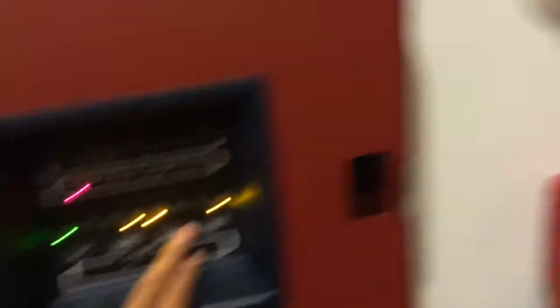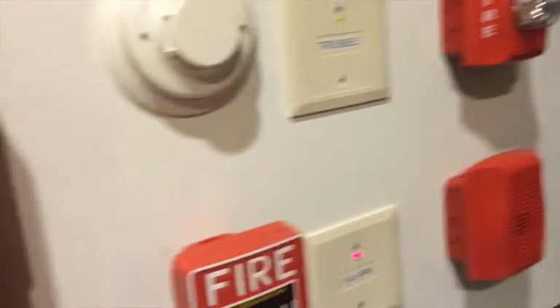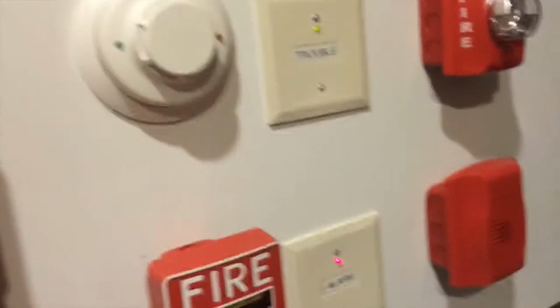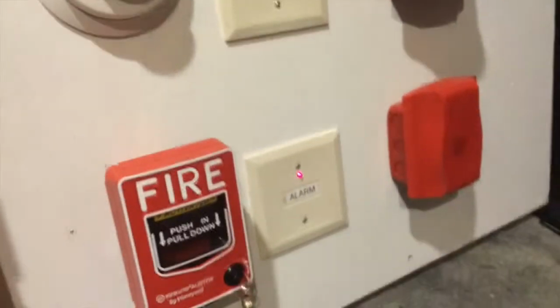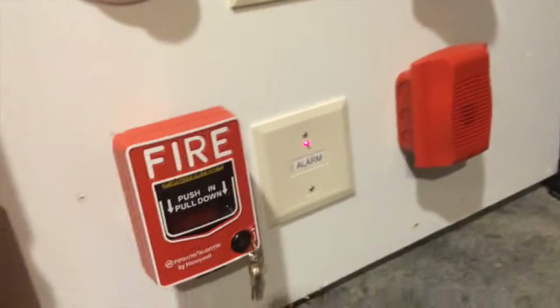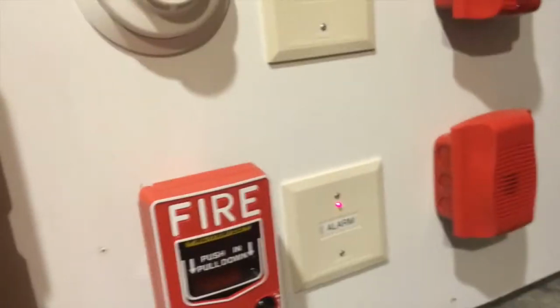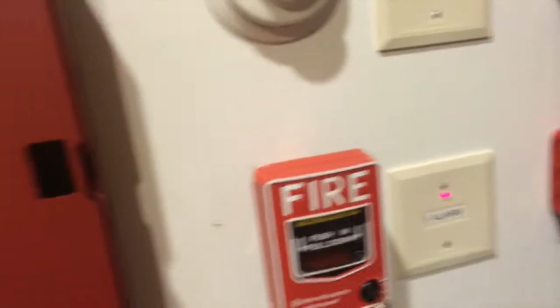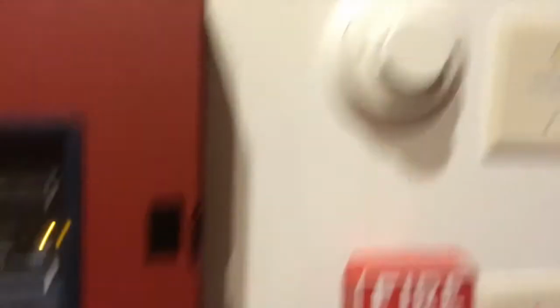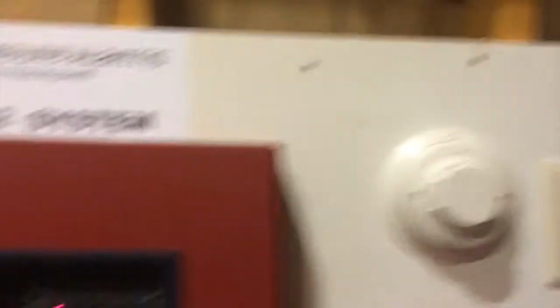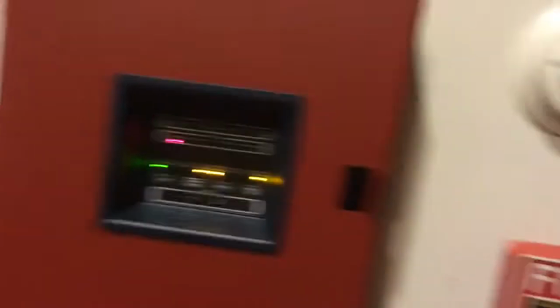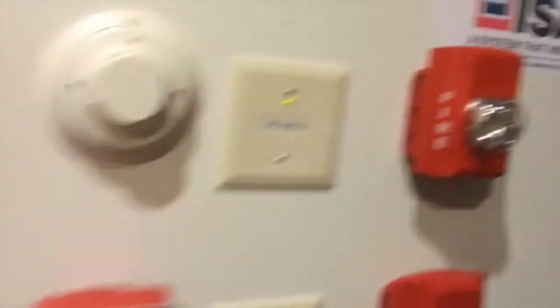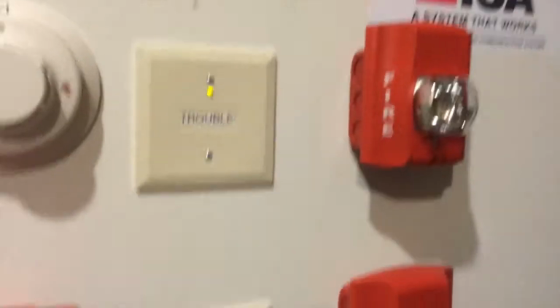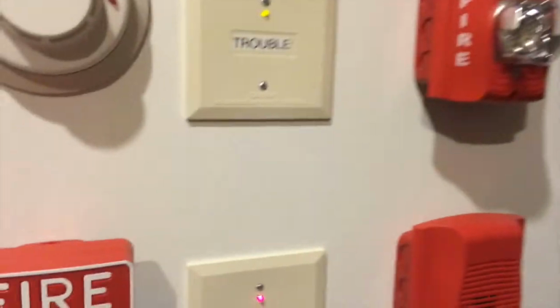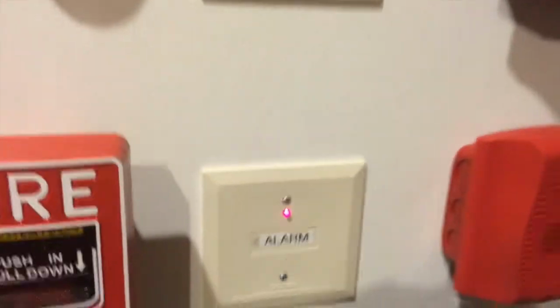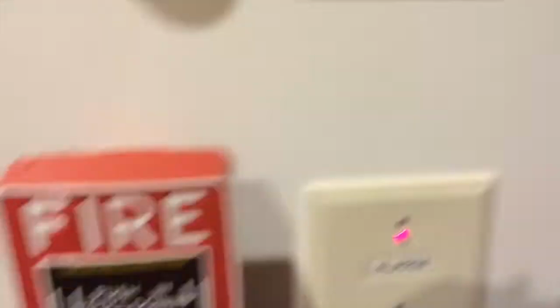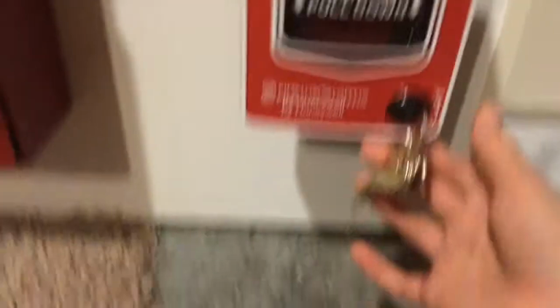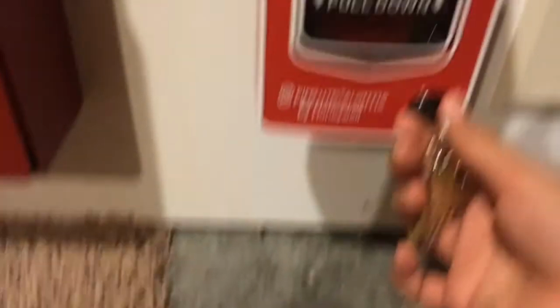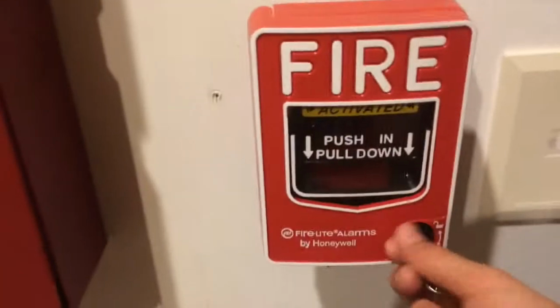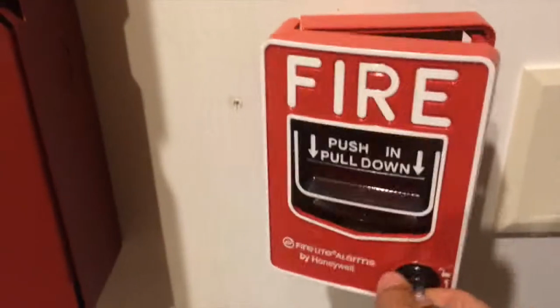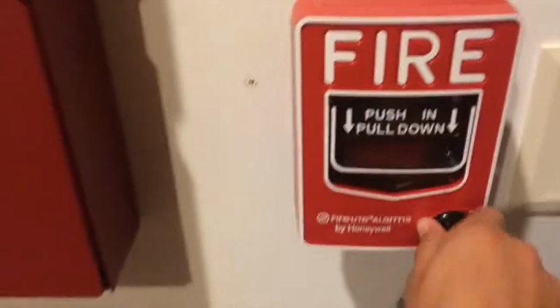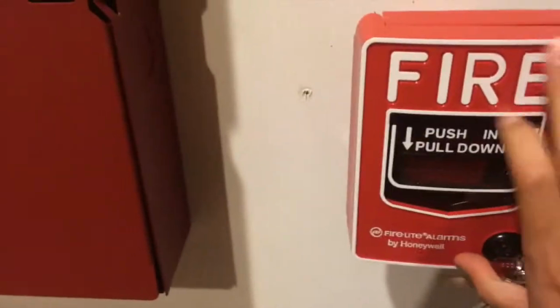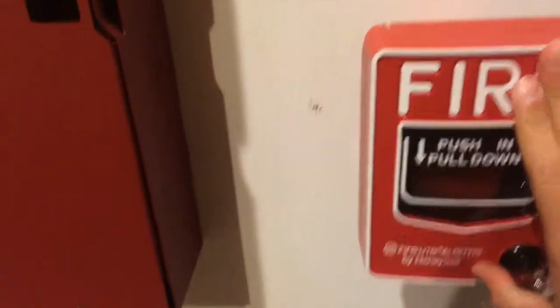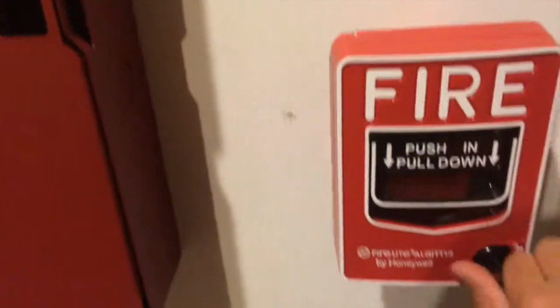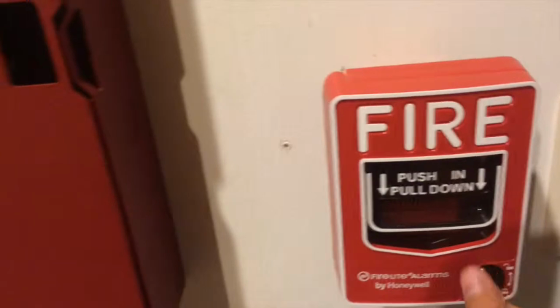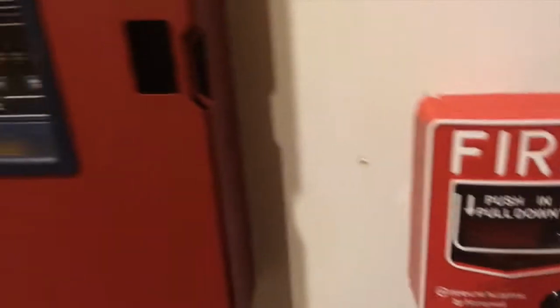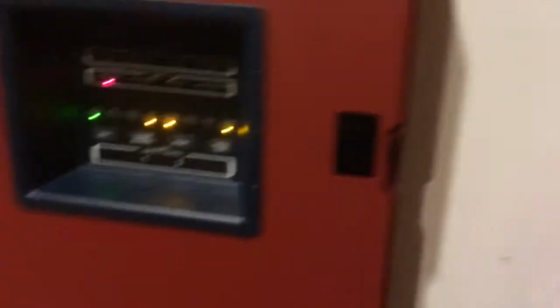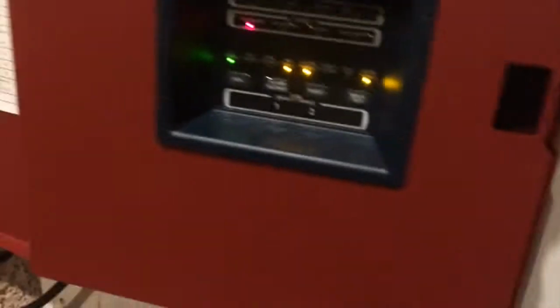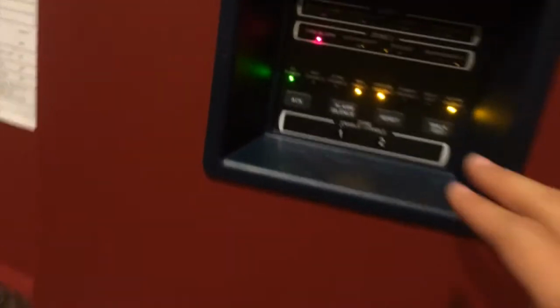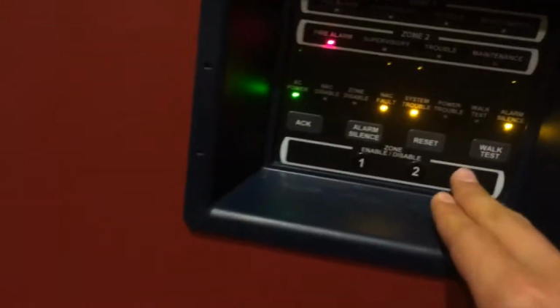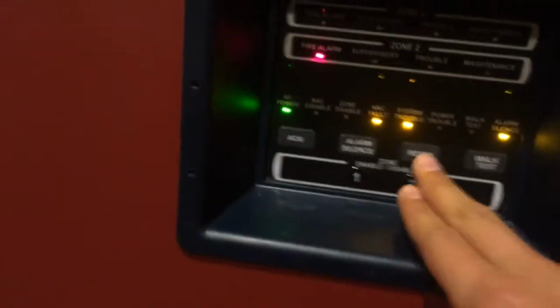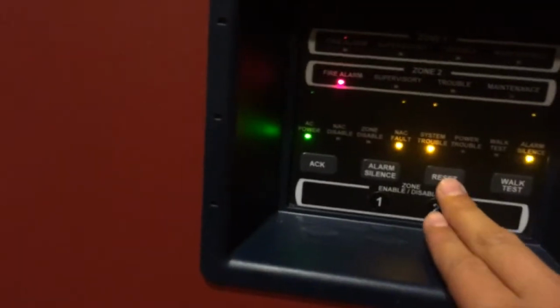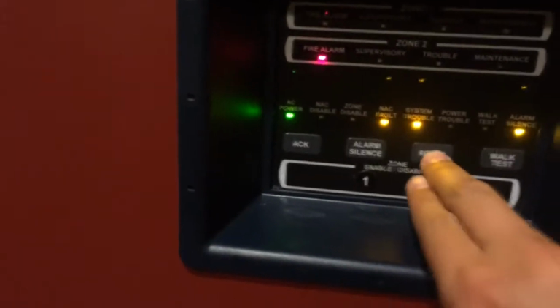Okay, it is now silenced. It's just as long as we reset. Here we go, and reset.